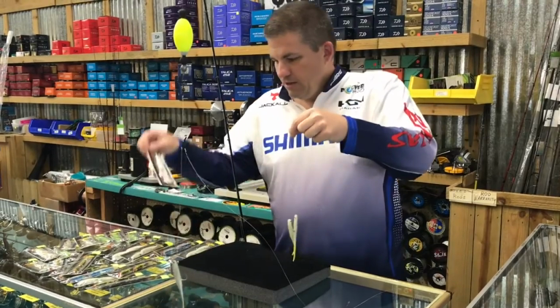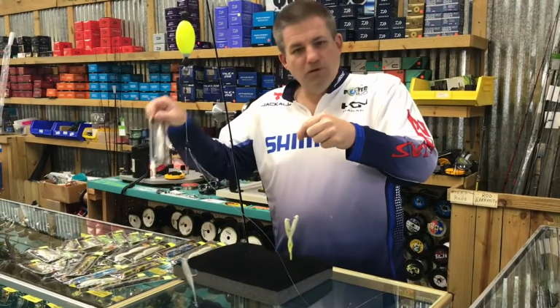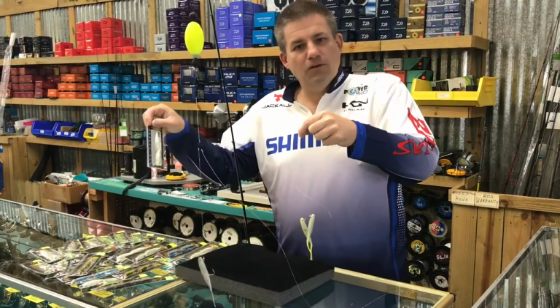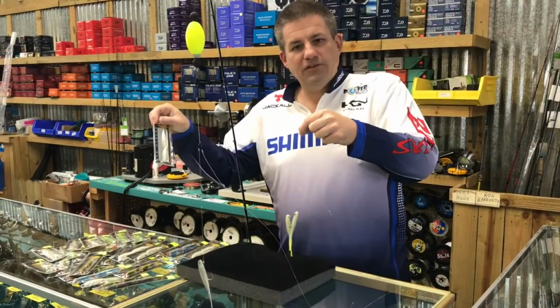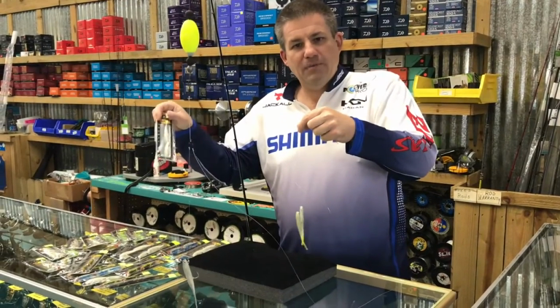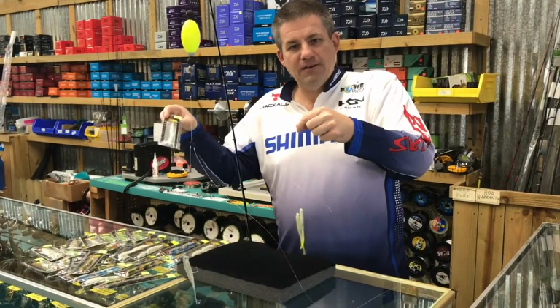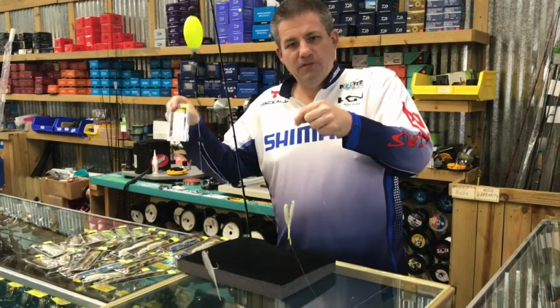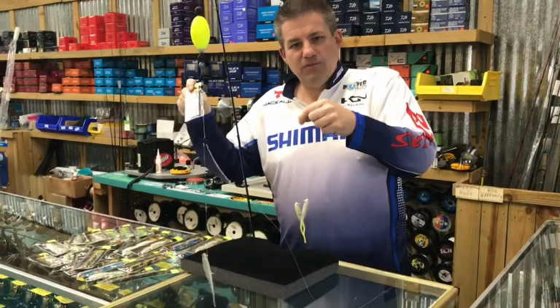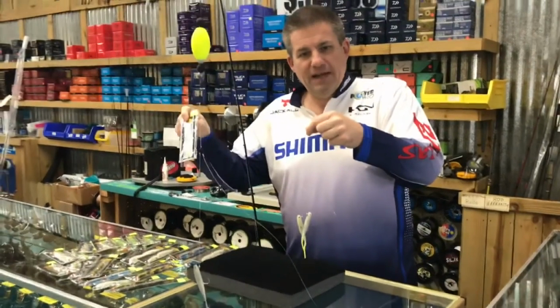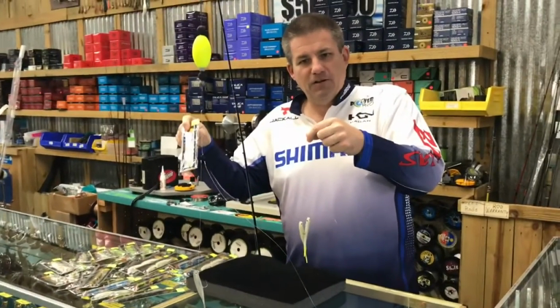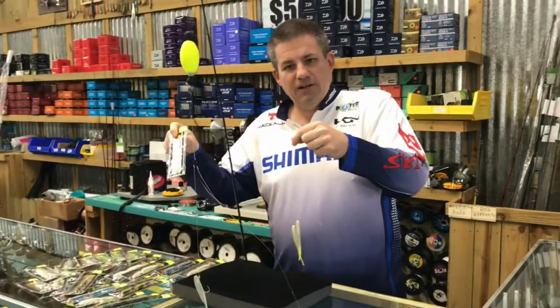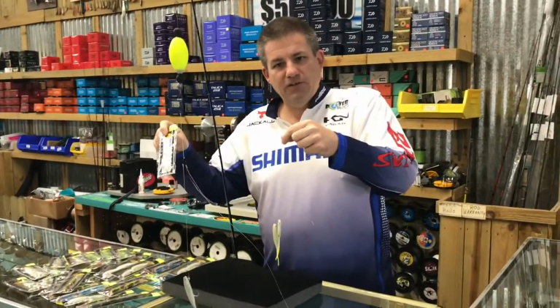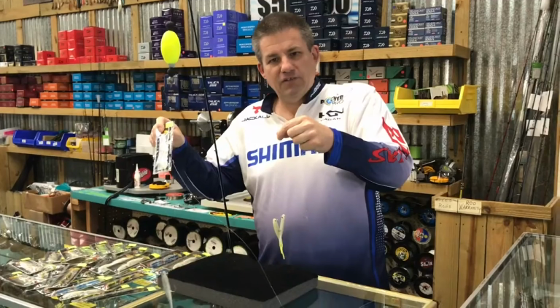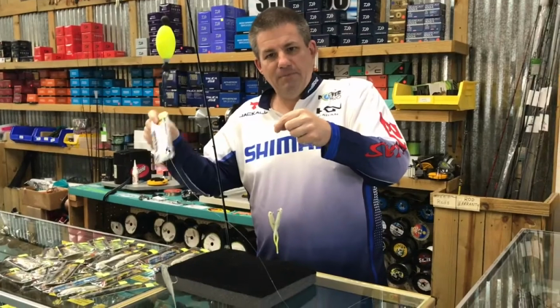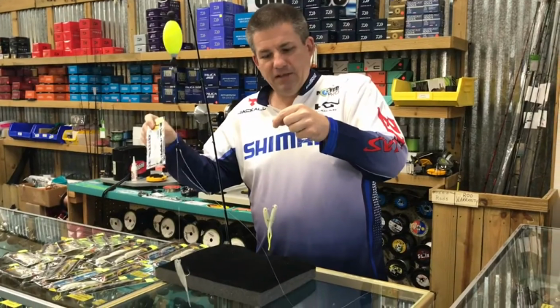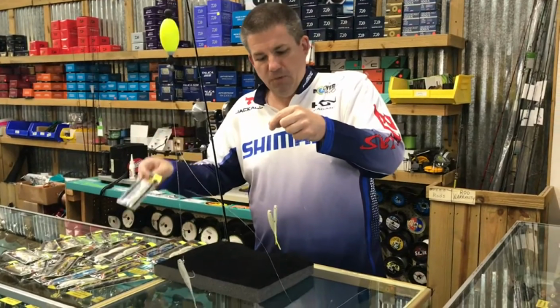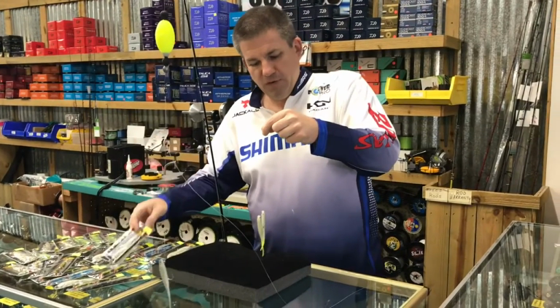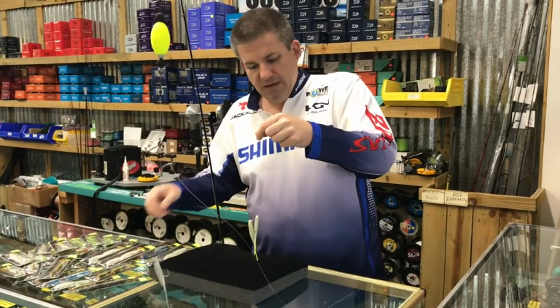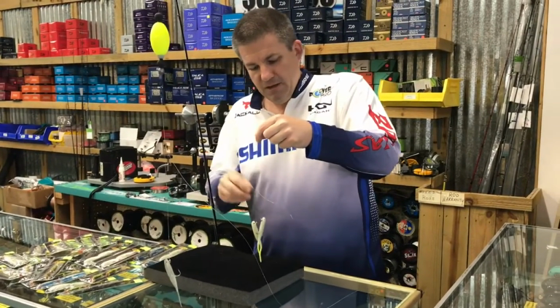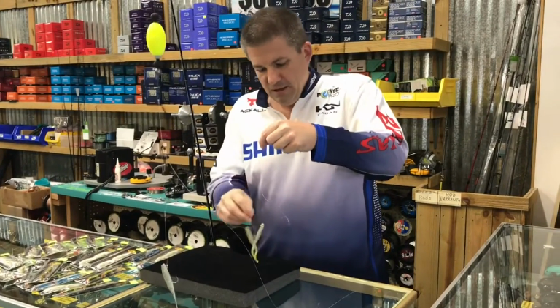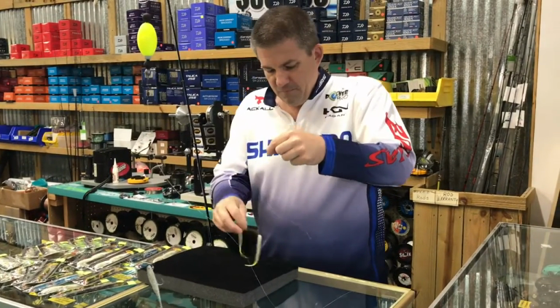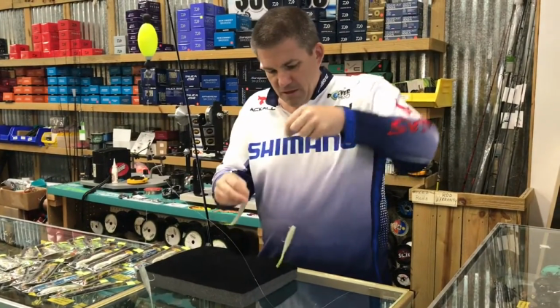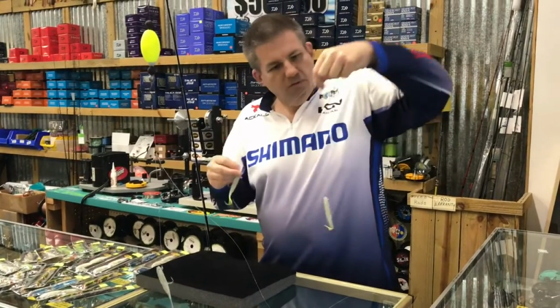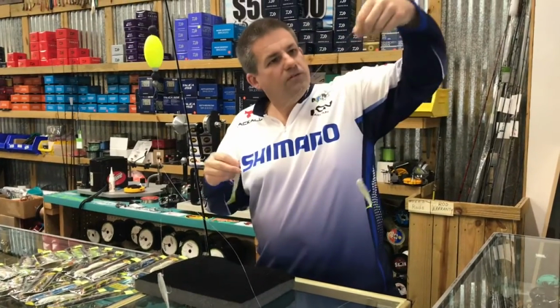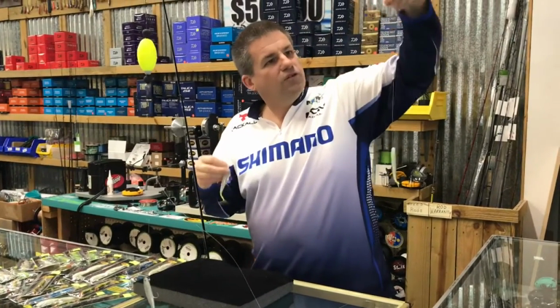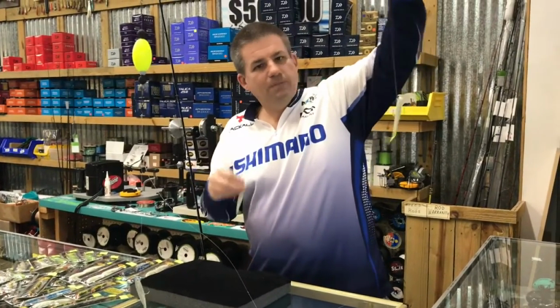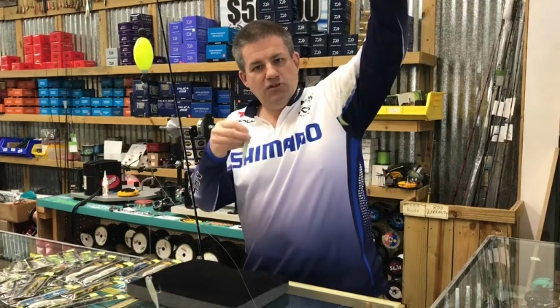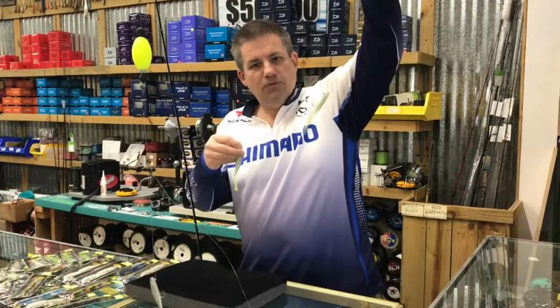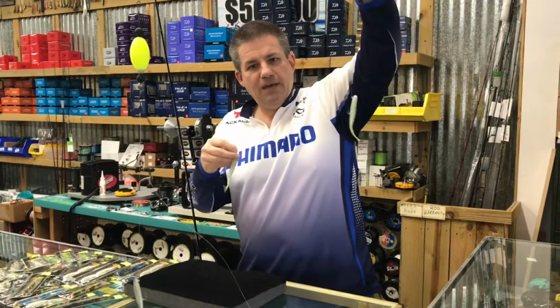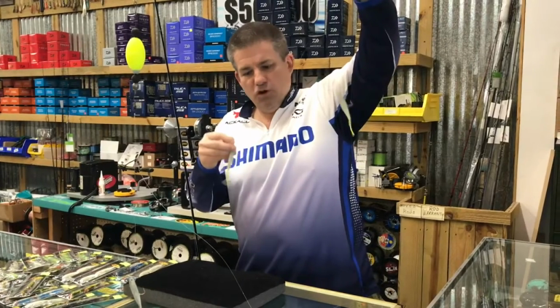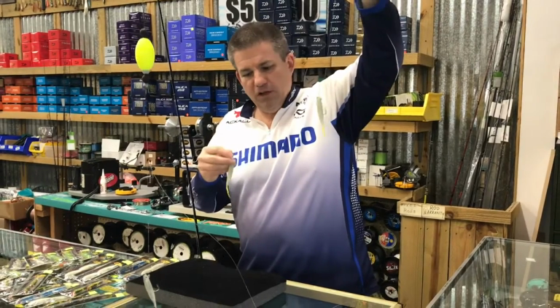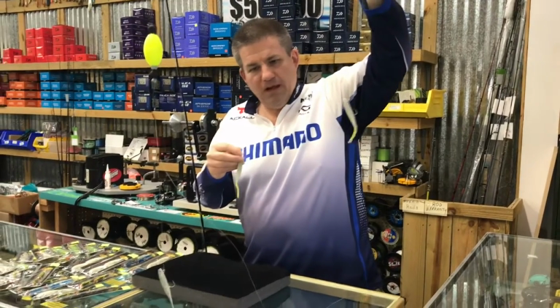These are great little rigs this time of year. Fish are feeding heavily on glass minnows — that's the main bait that's in the marsh right now. Presenting your bait at two different depths works really well.